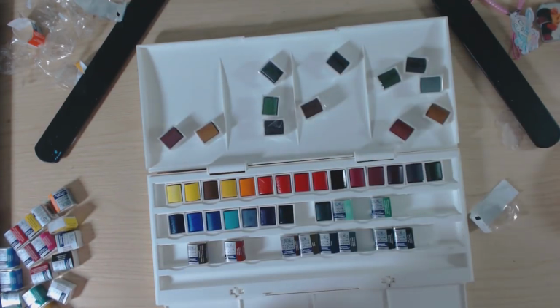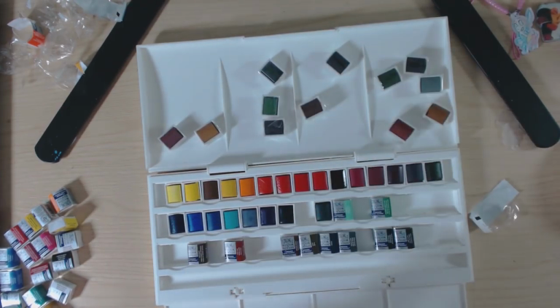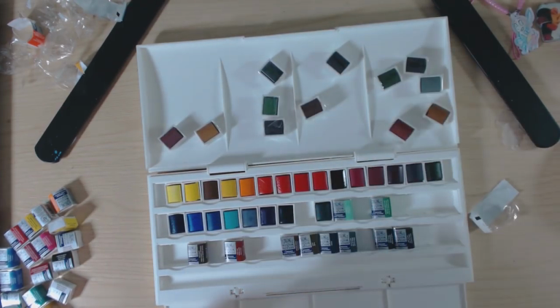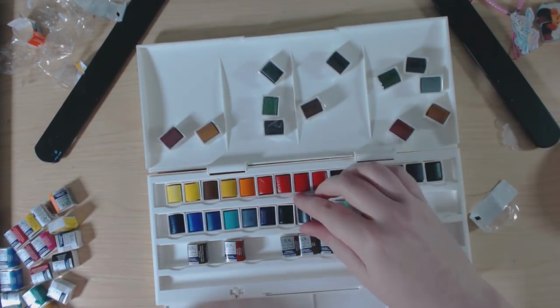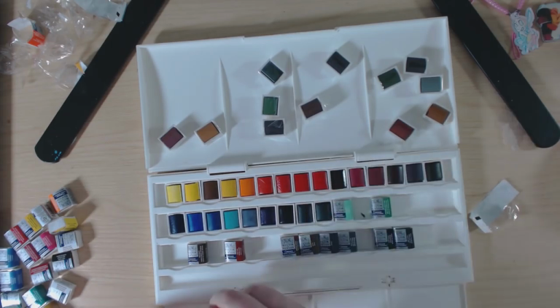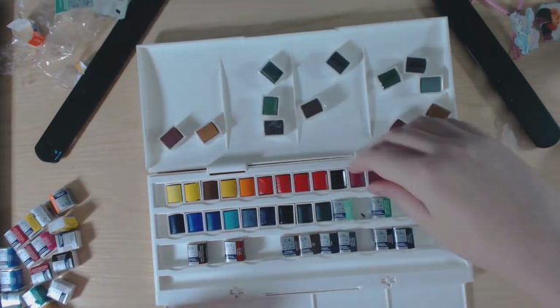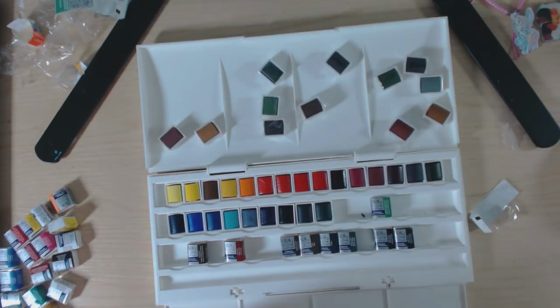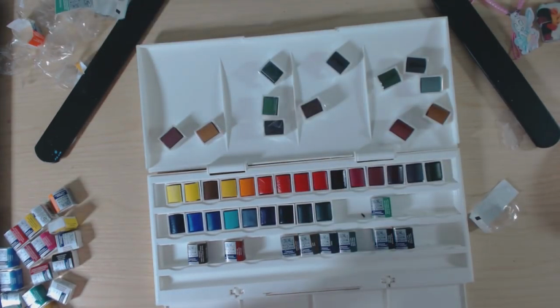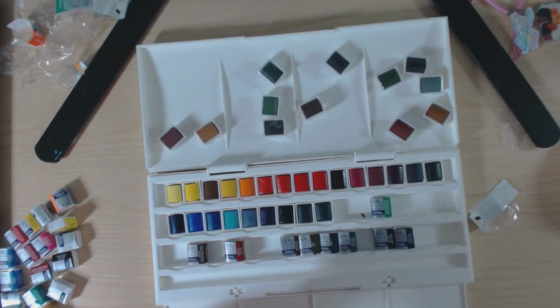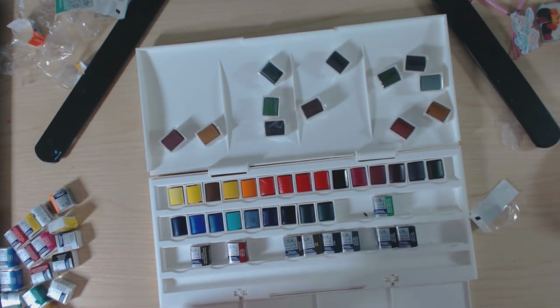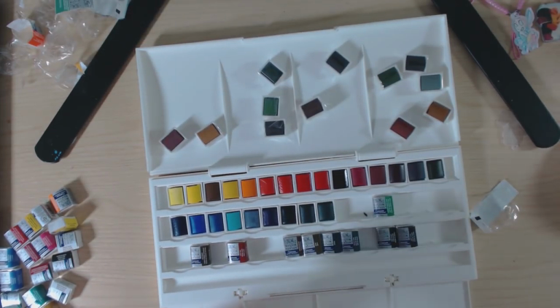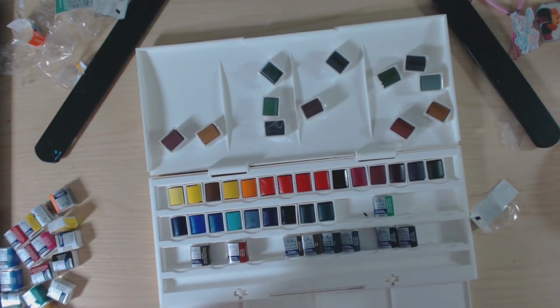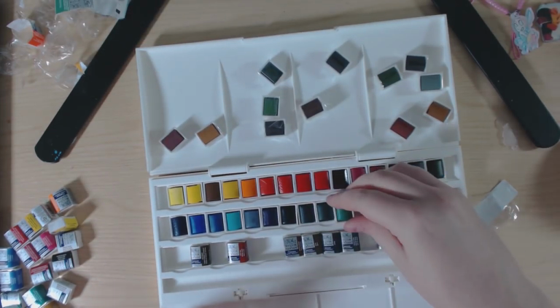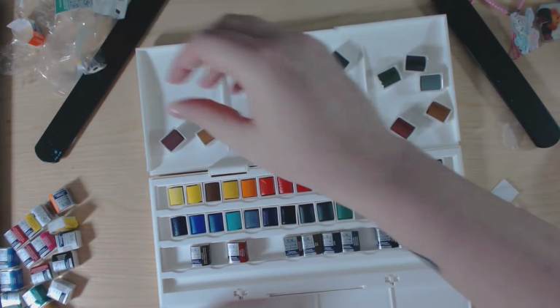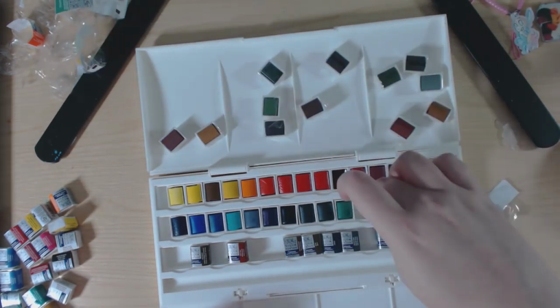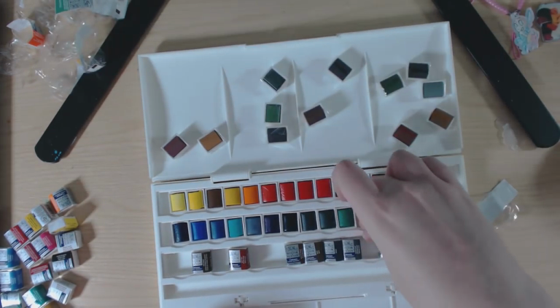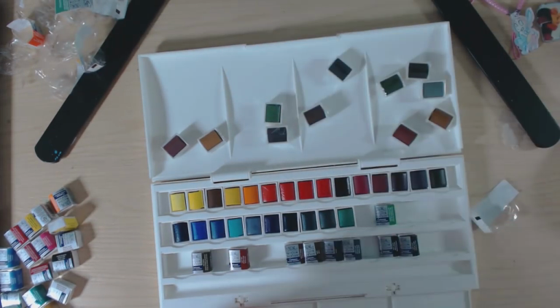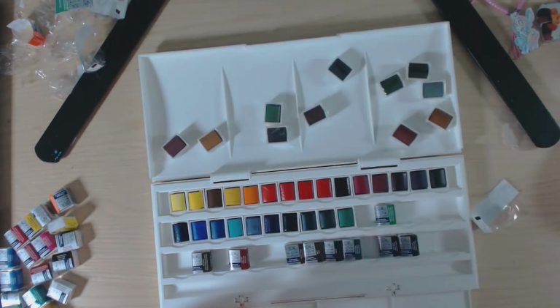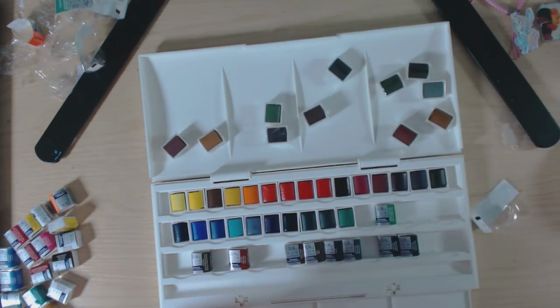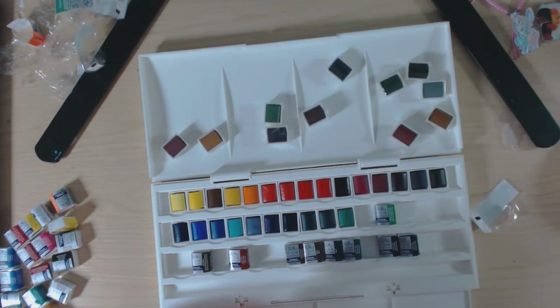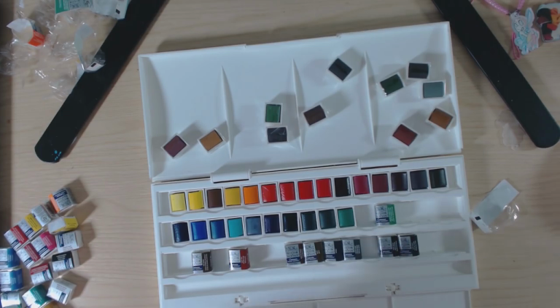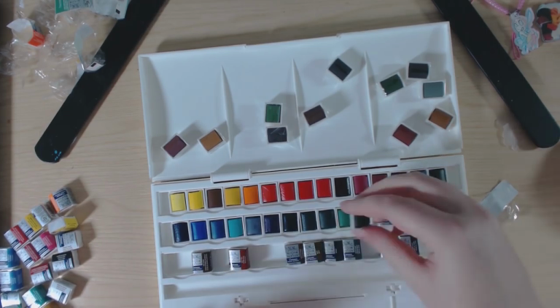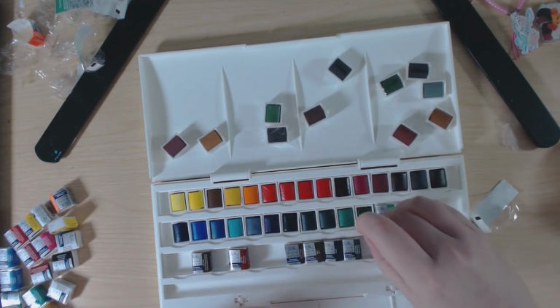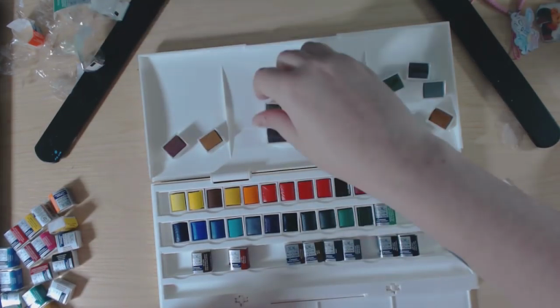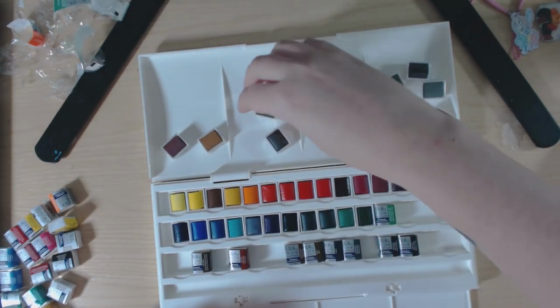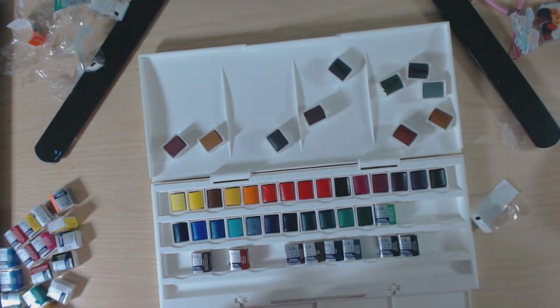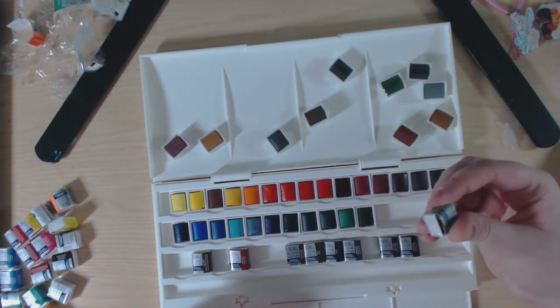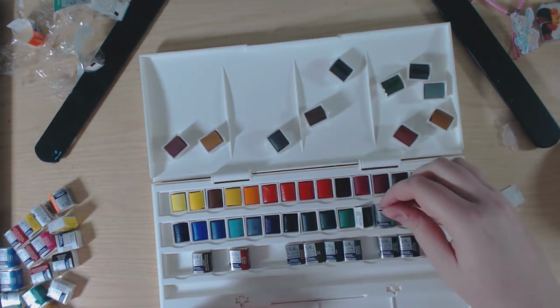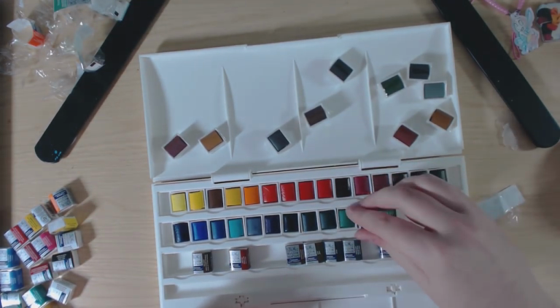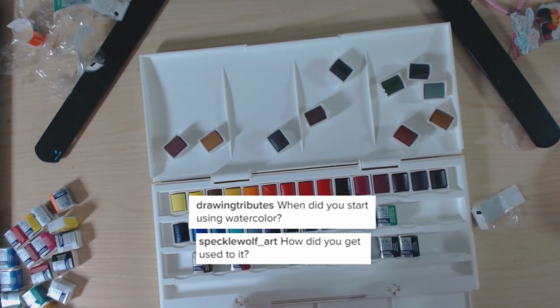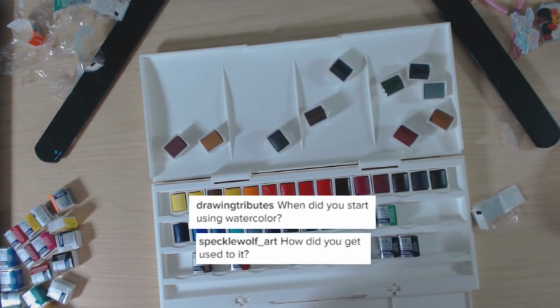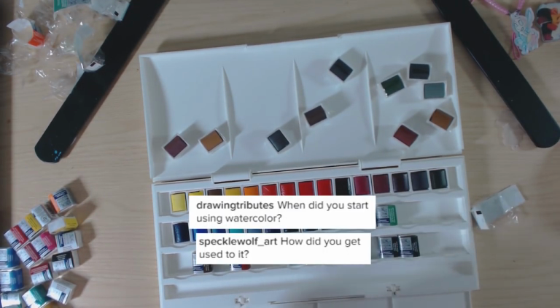What is the best watercolor you've ever used in terms of quality and price? Definitely the Winsor & Newton Professional half pans and their gouache — I love, love, love those ones.